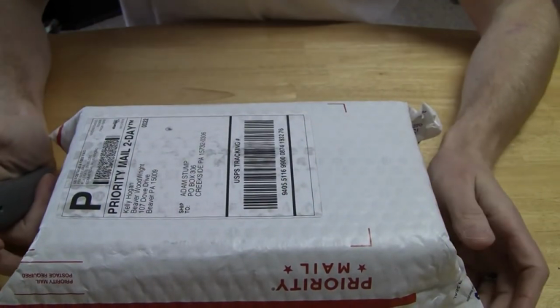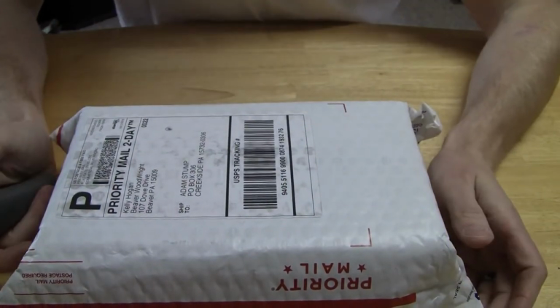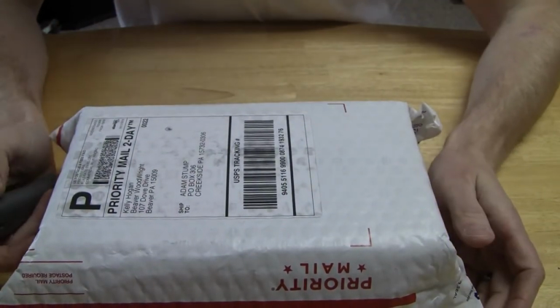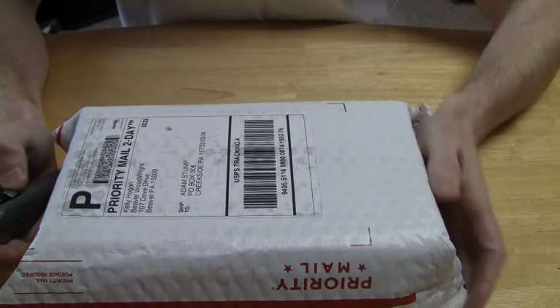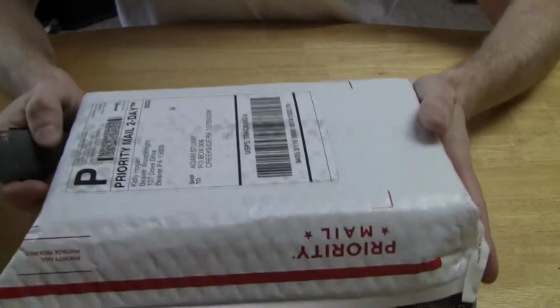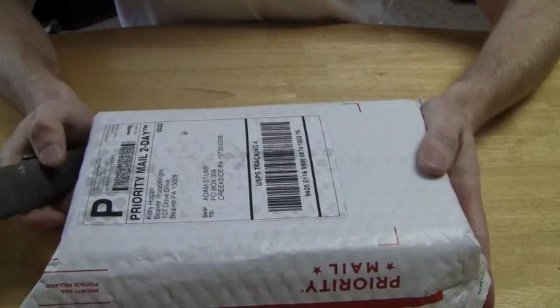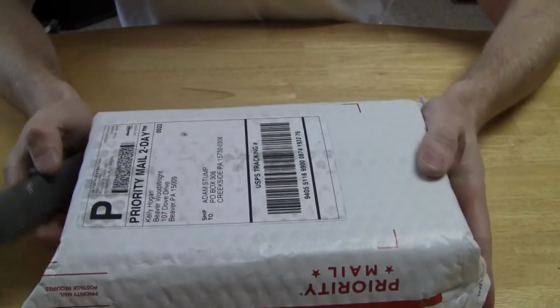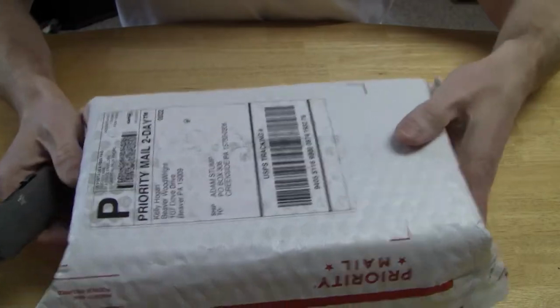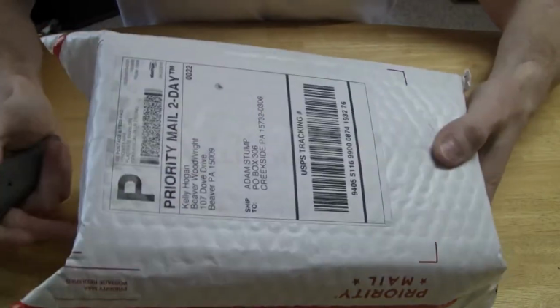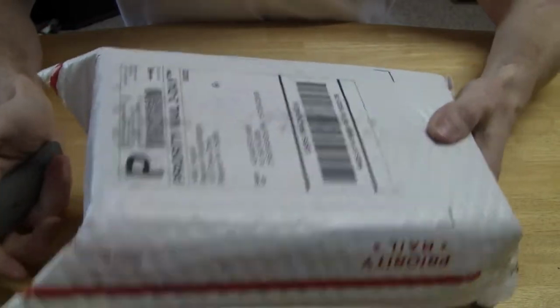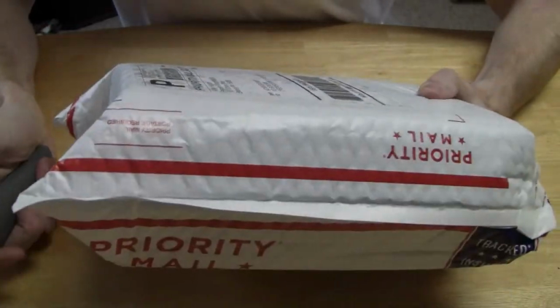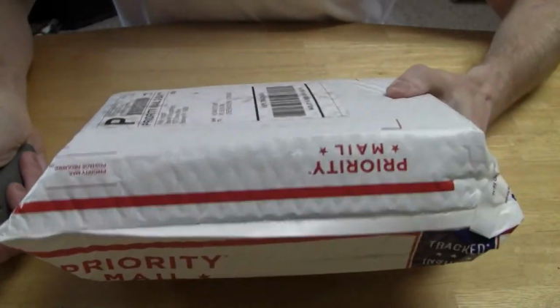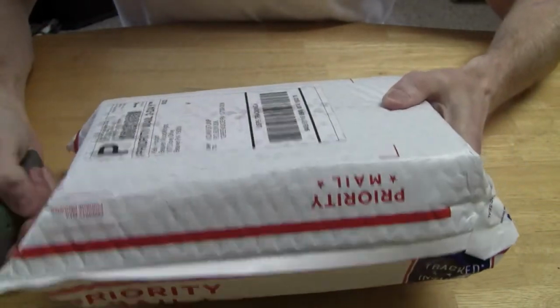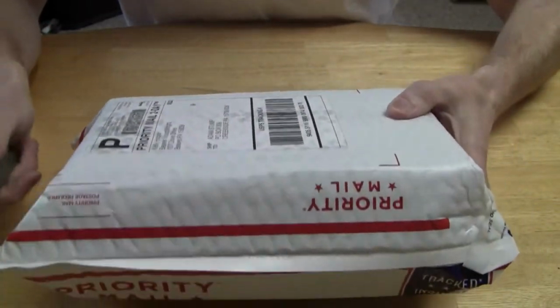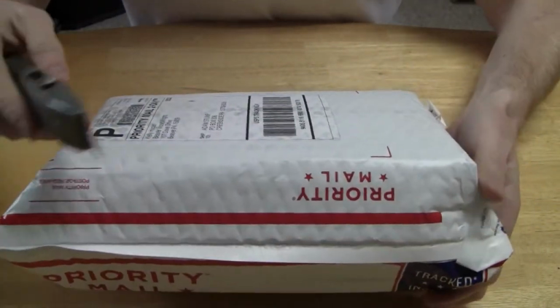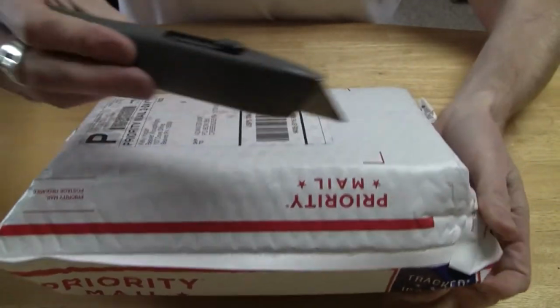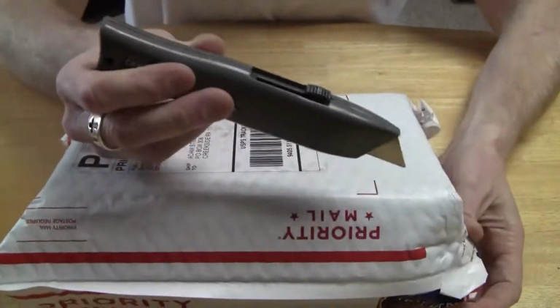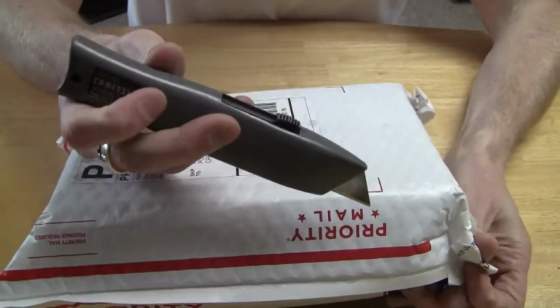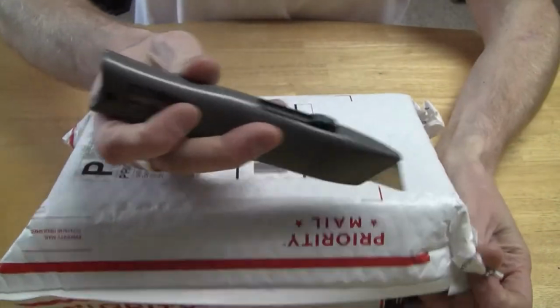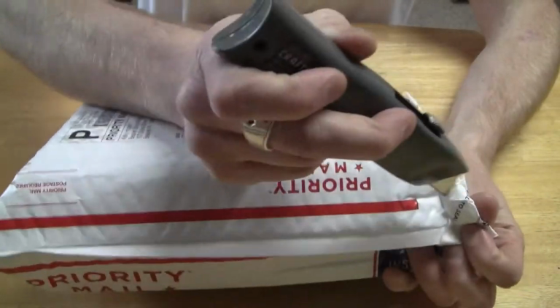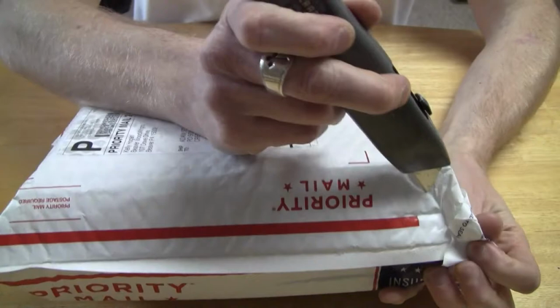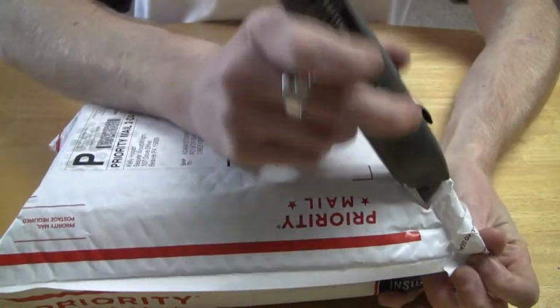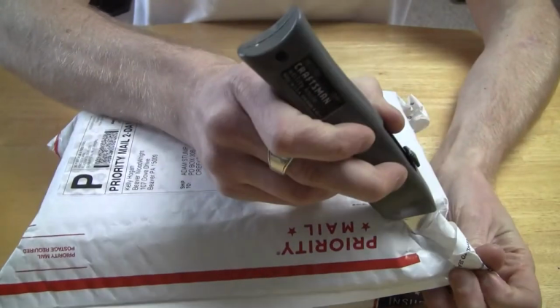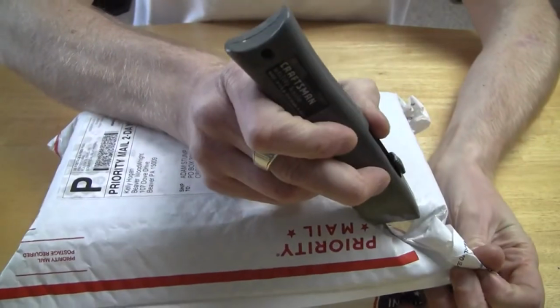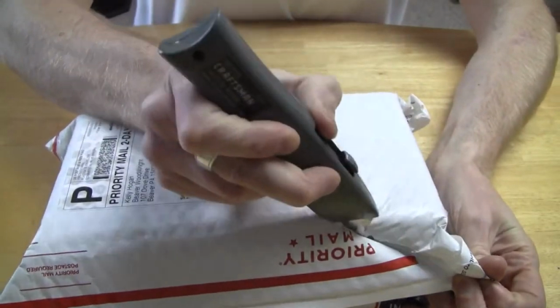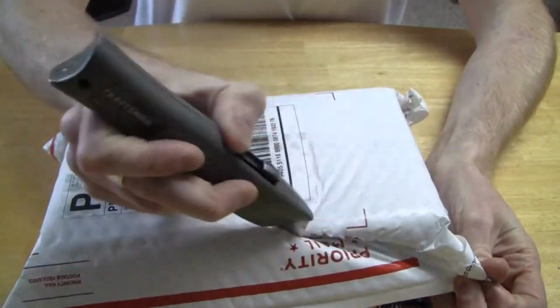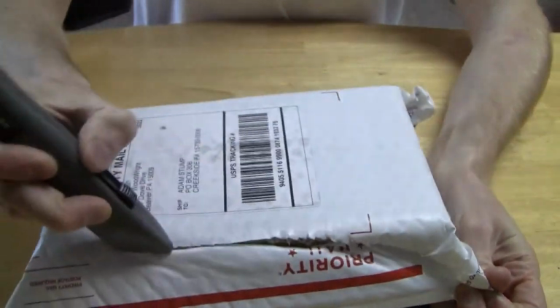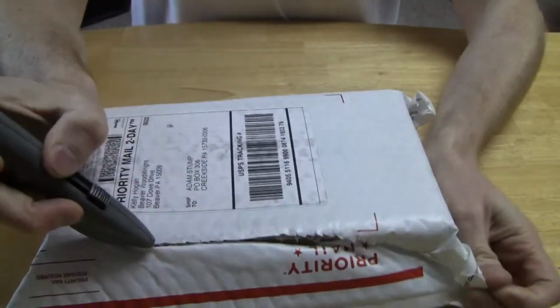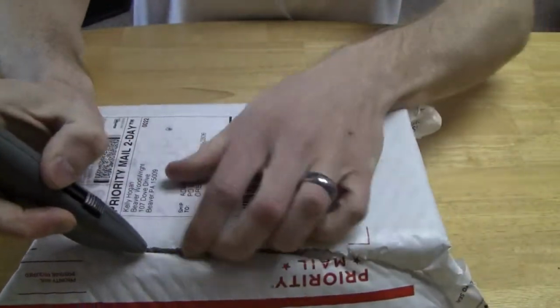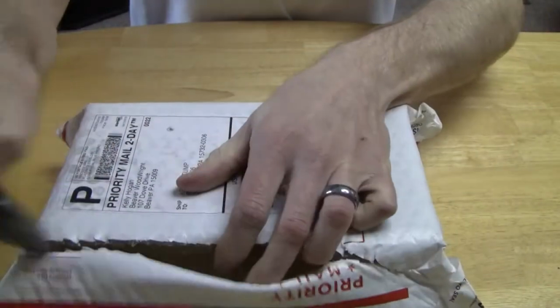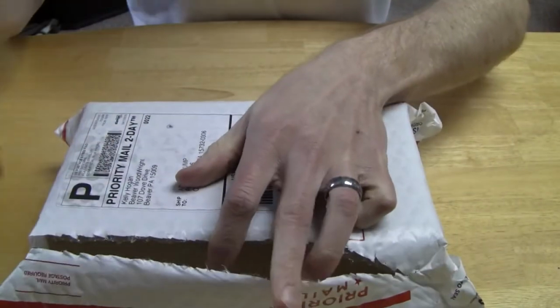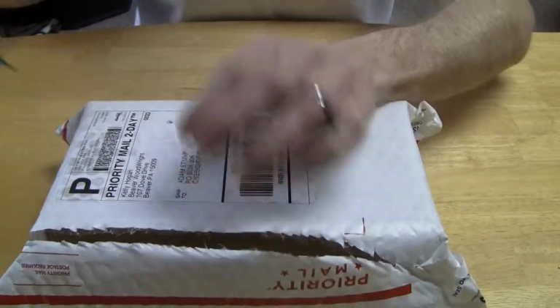I have my Priority Two Day package here, and I was impressed that he ships Priority Two Day. That's nice. I'm going to go ahead and just cut through here.